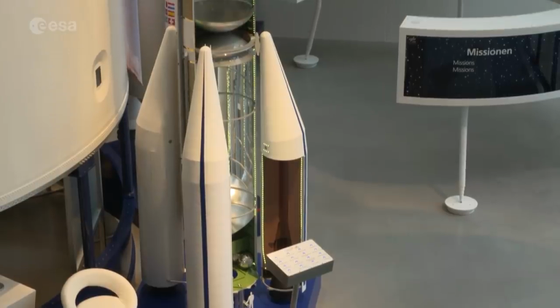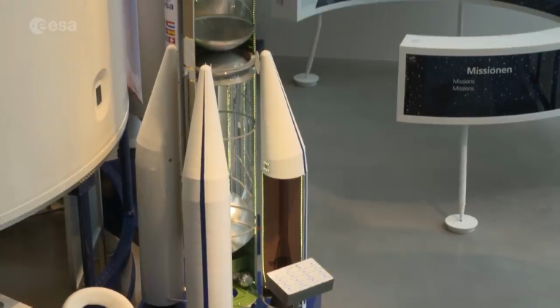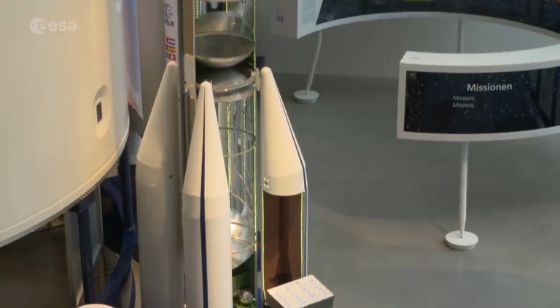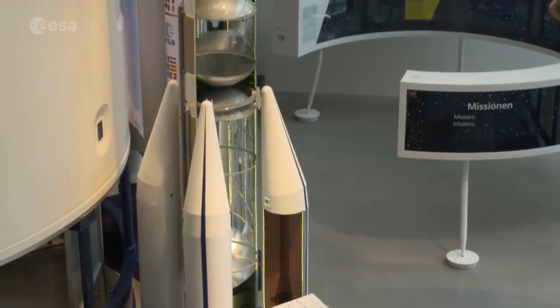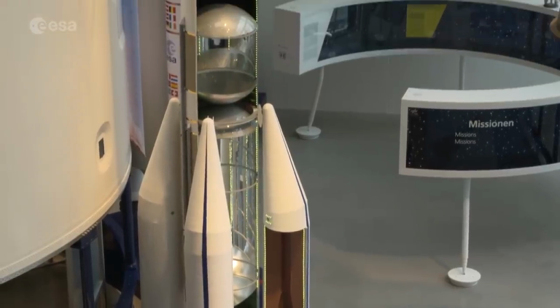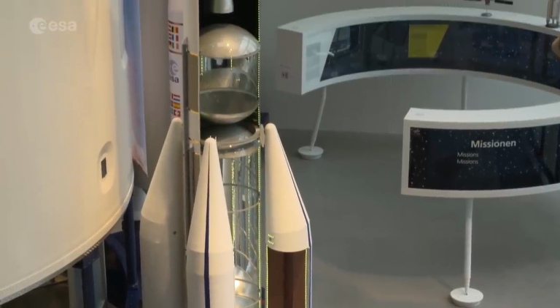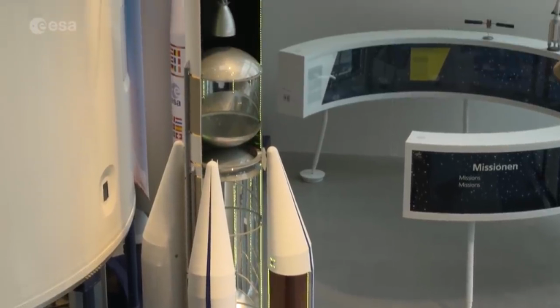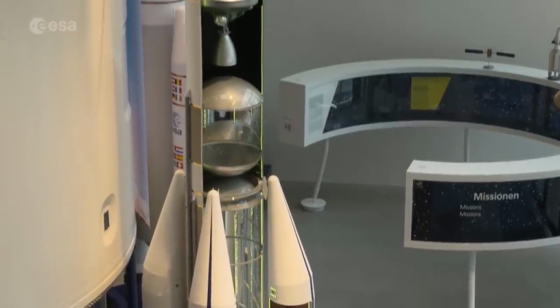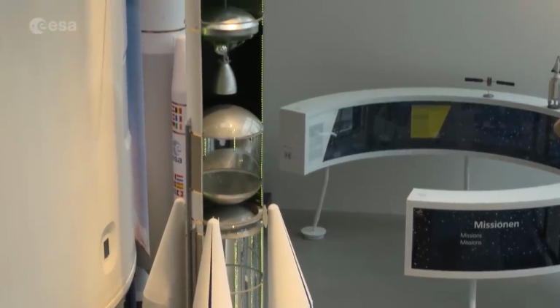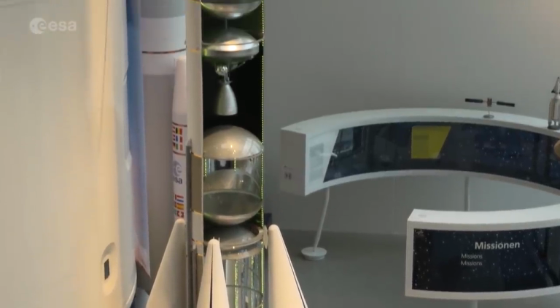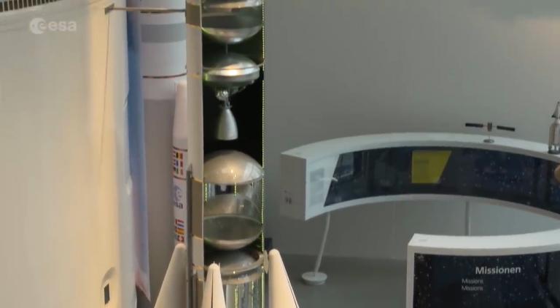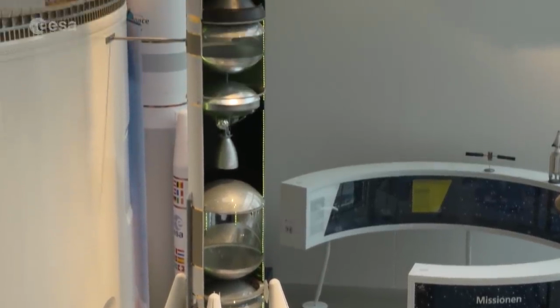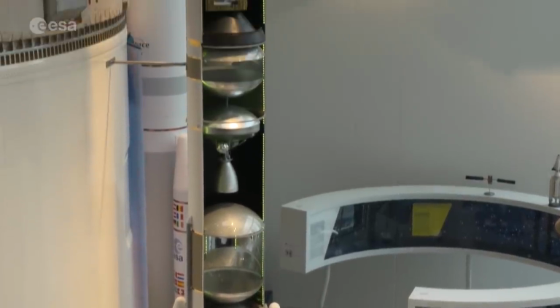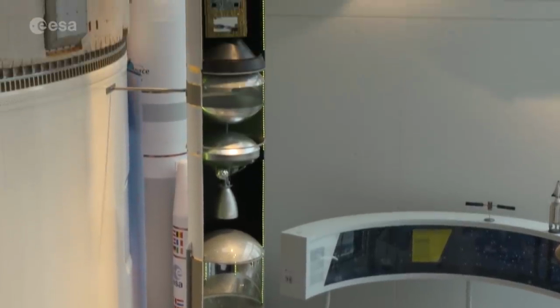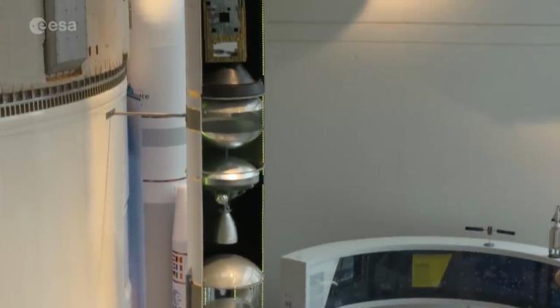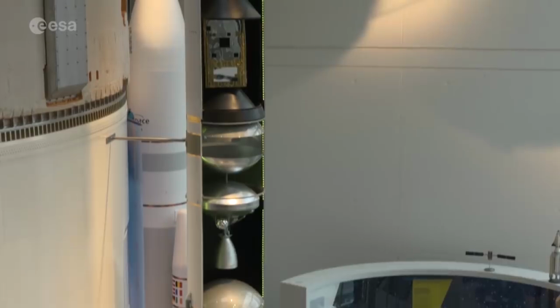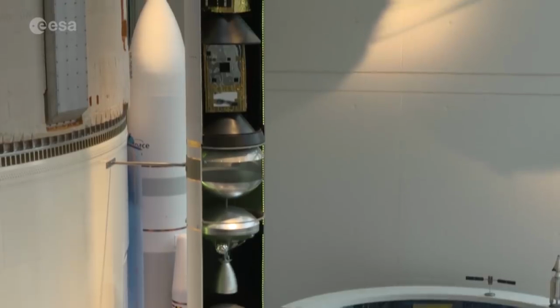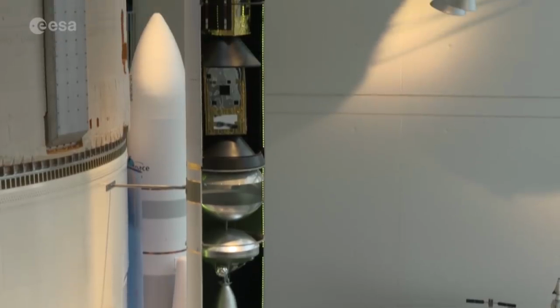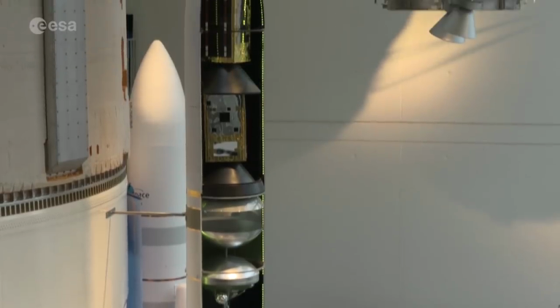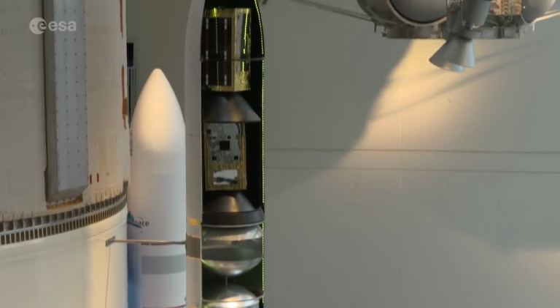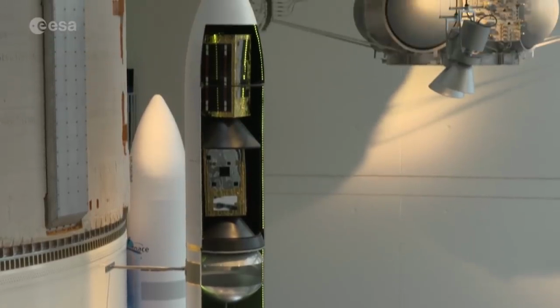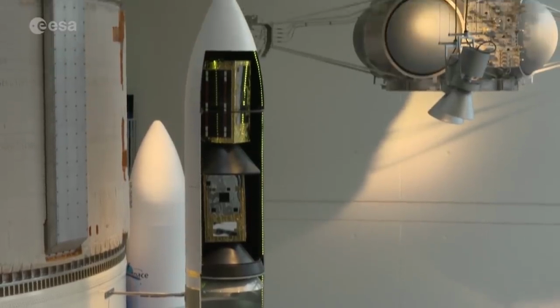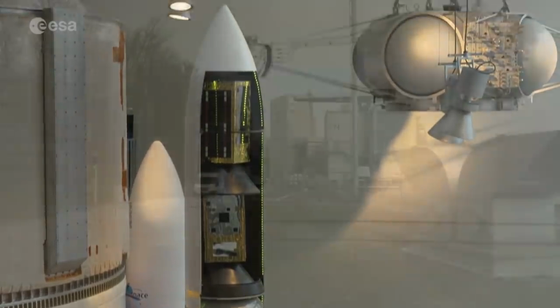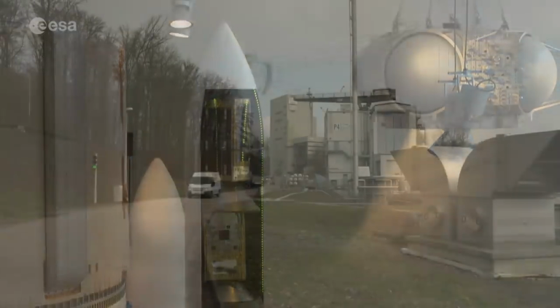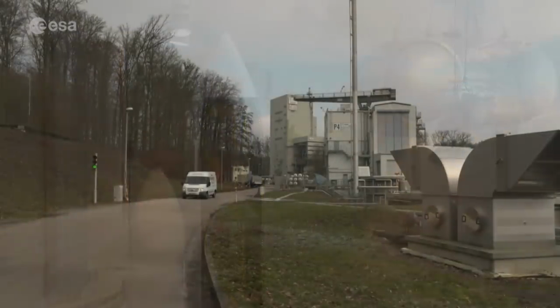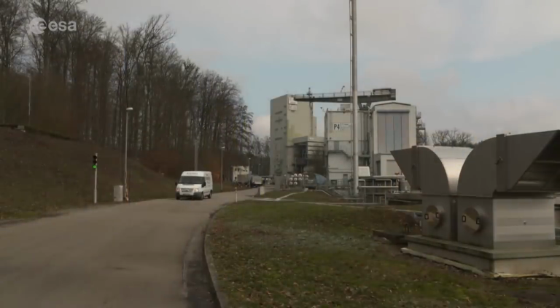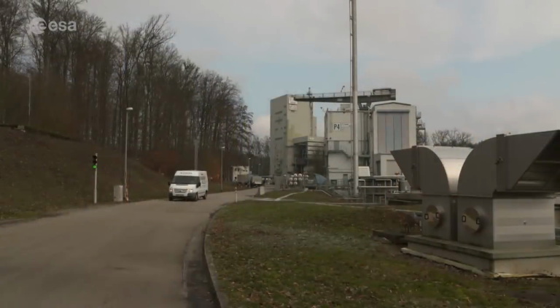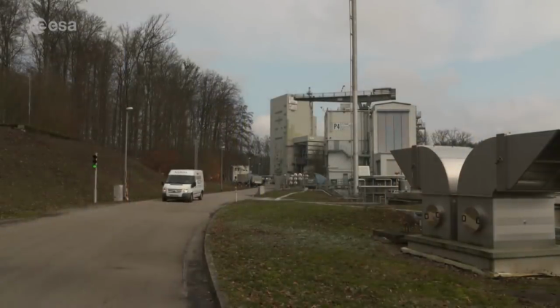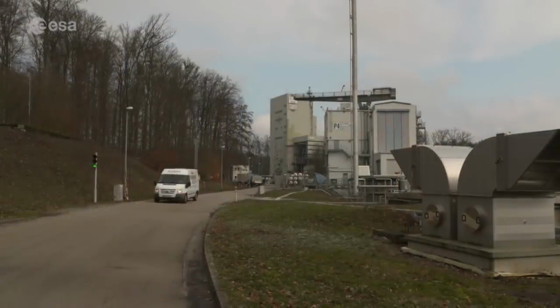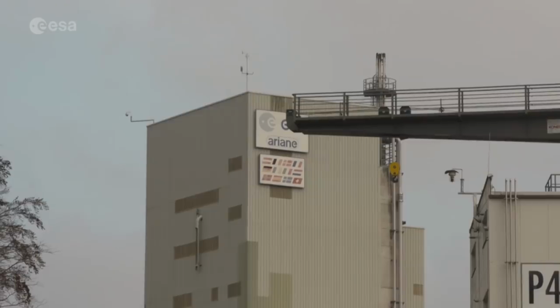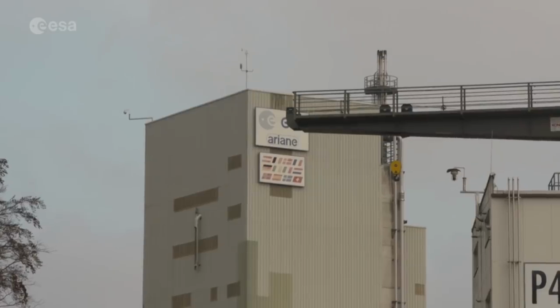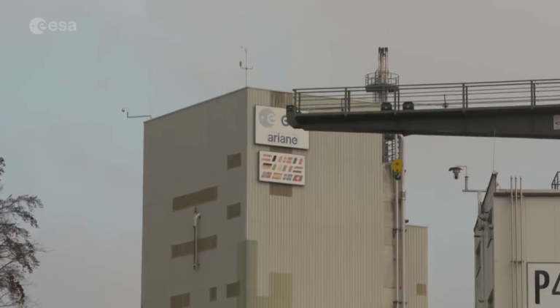With its maiden flight in sight, many of its components are being checked here. To accommodate this new vehicle, several of the test facilities have been modified.